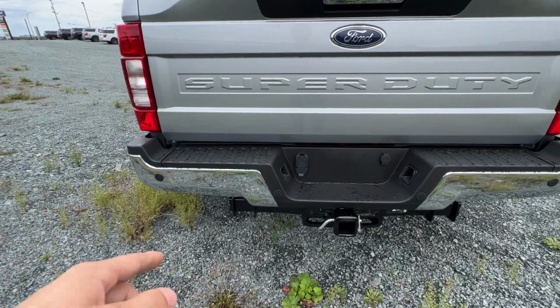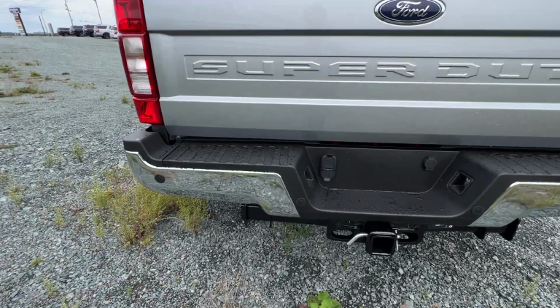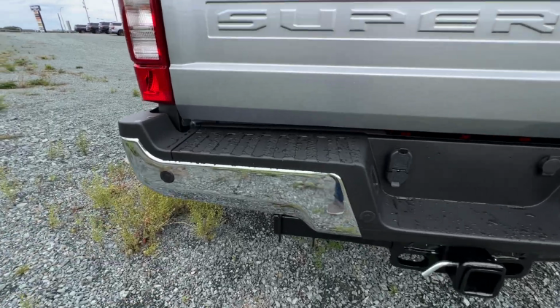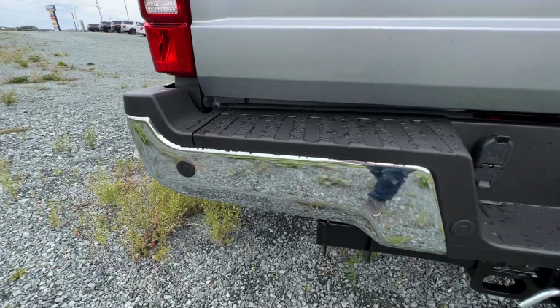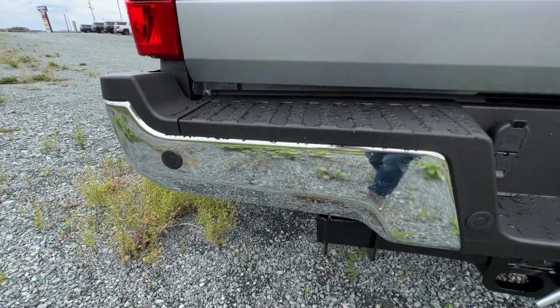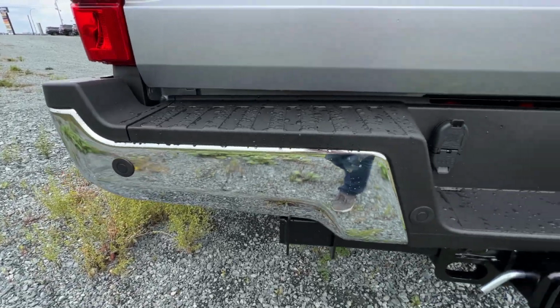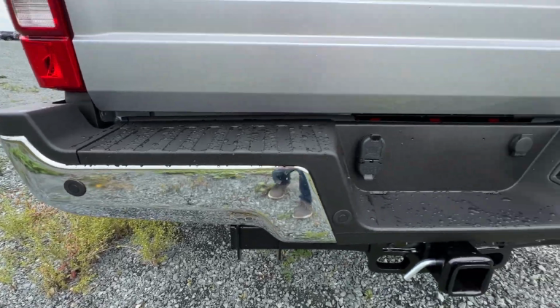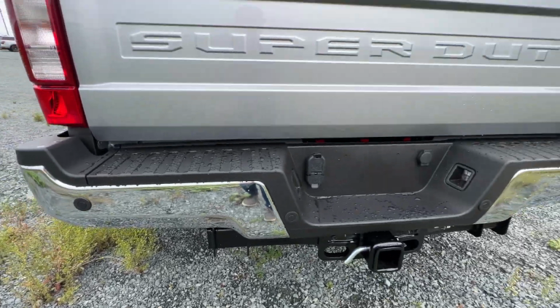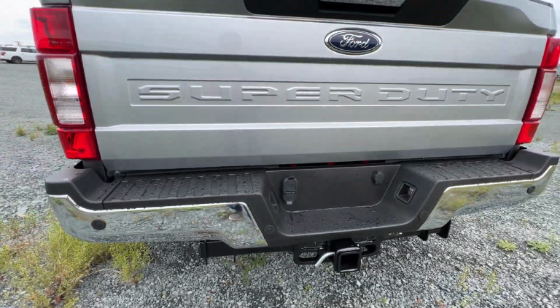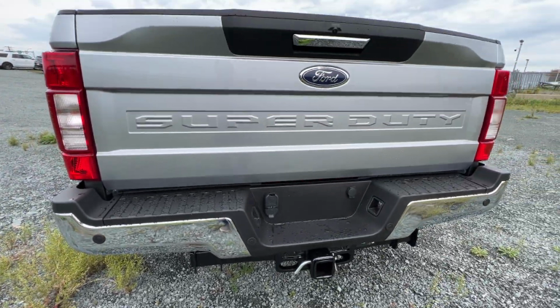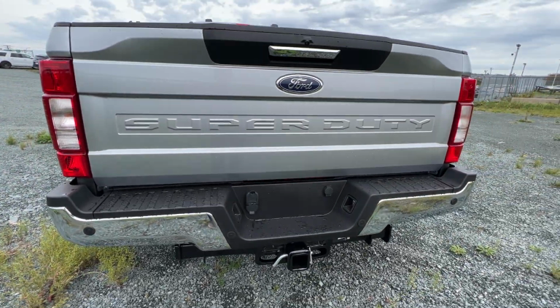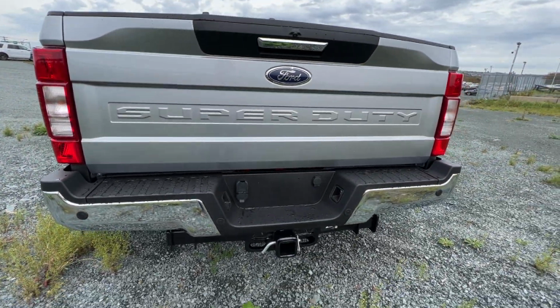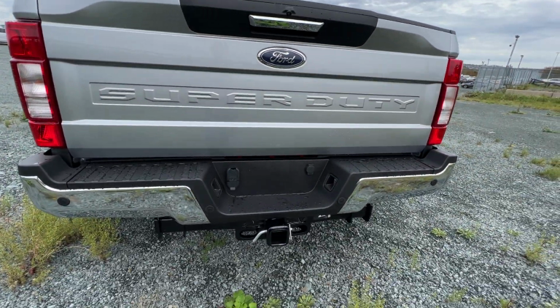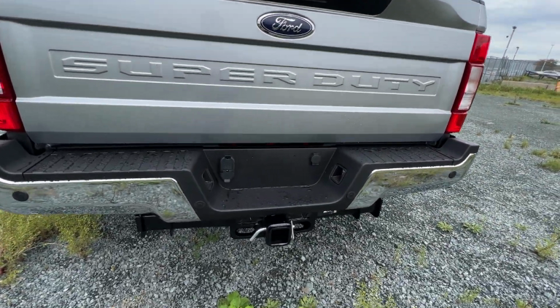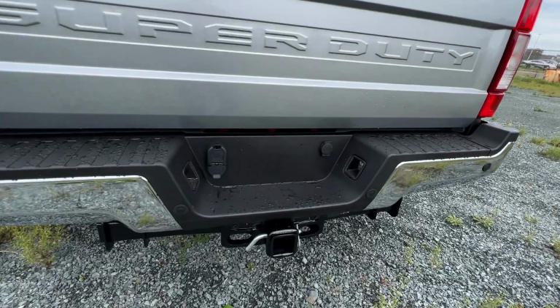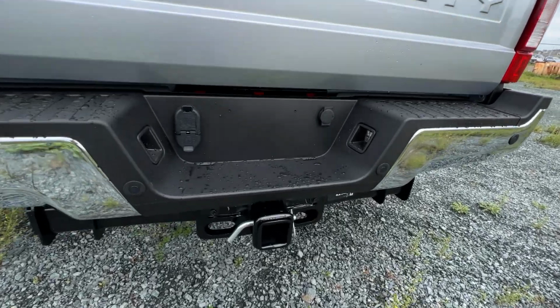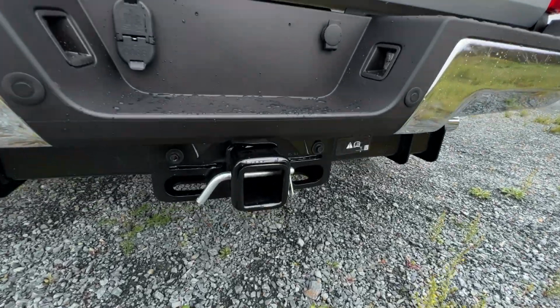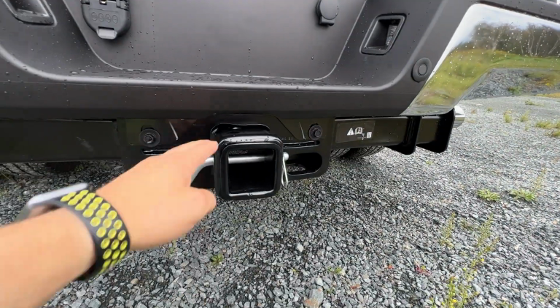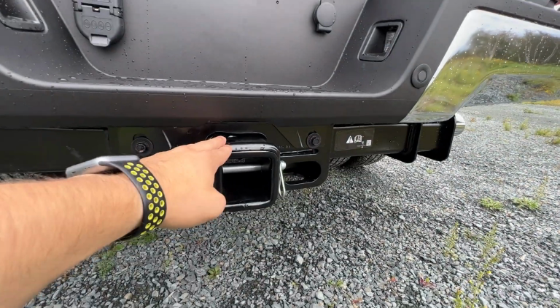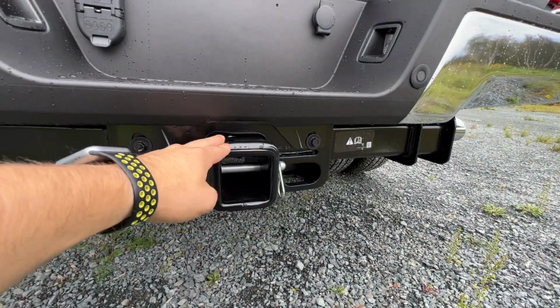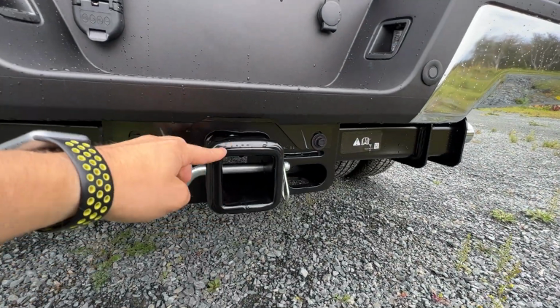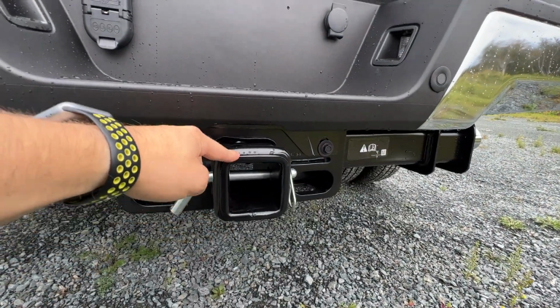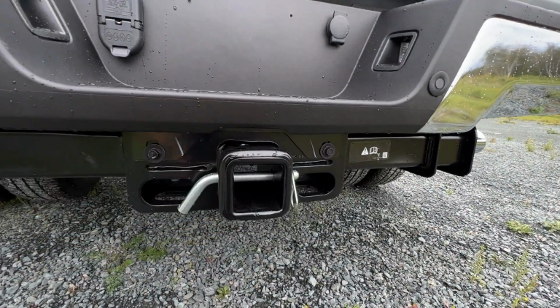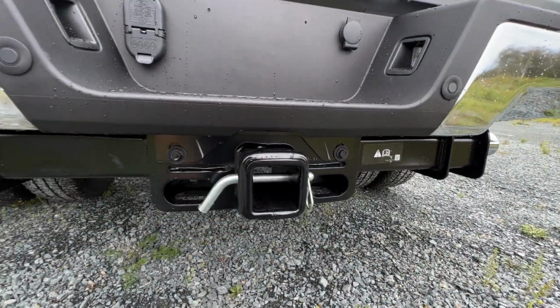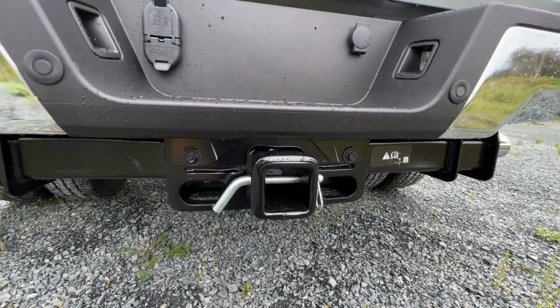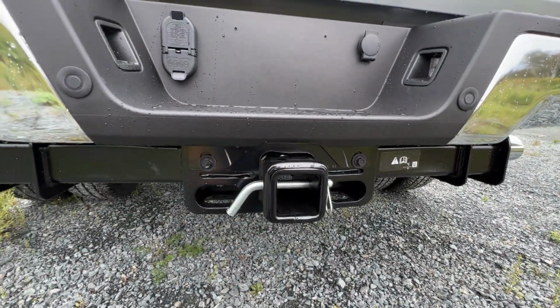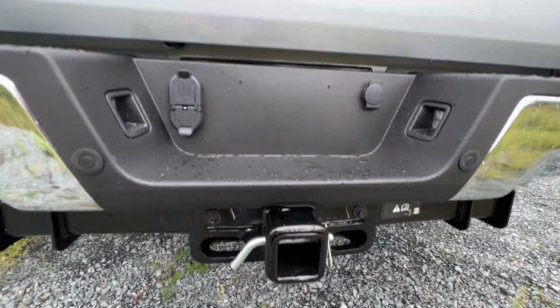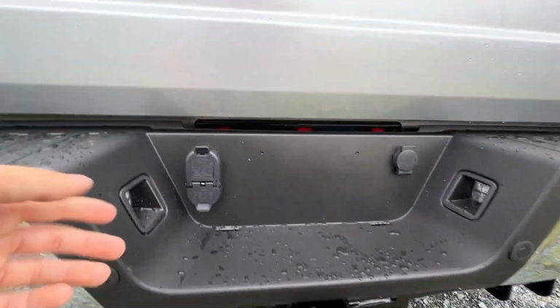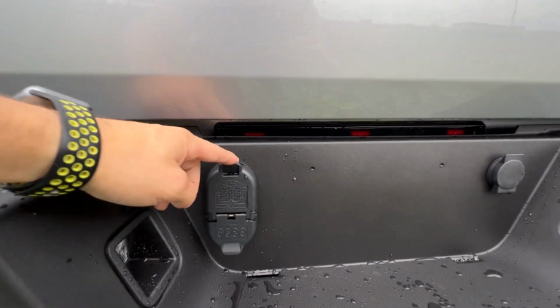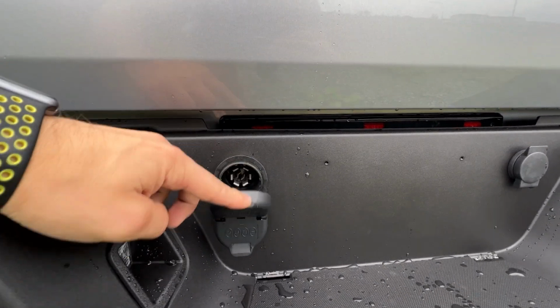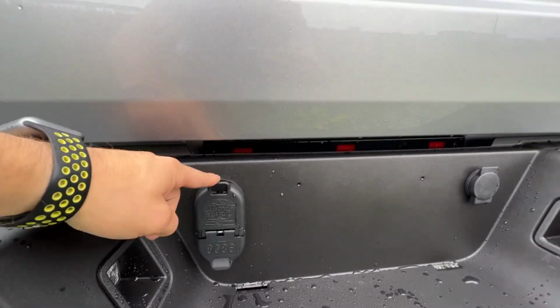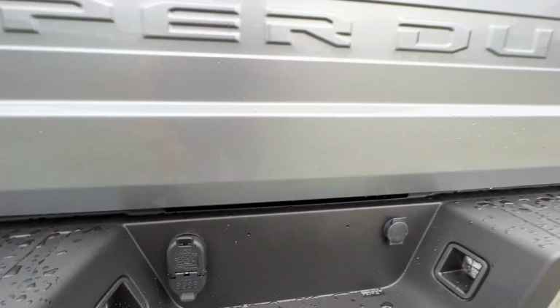The rear bumper also houses the parking sensors, which are part of the XLT premium package. We have a beefy trailer hitch back here with the adapter, and it includes your four and seven-pin connectors.